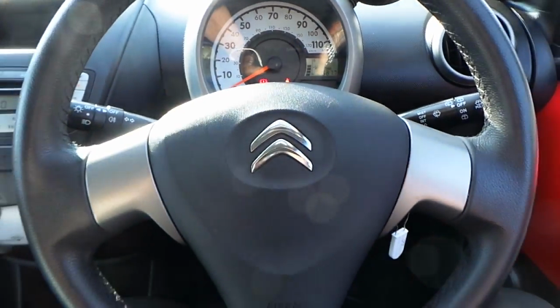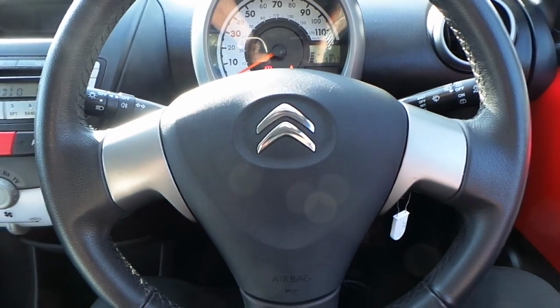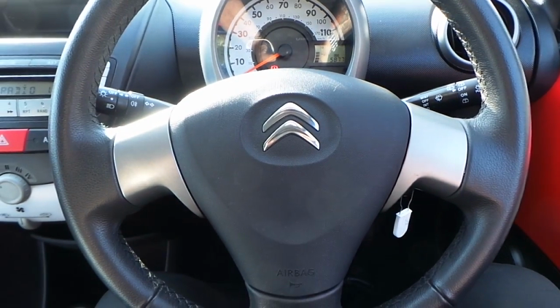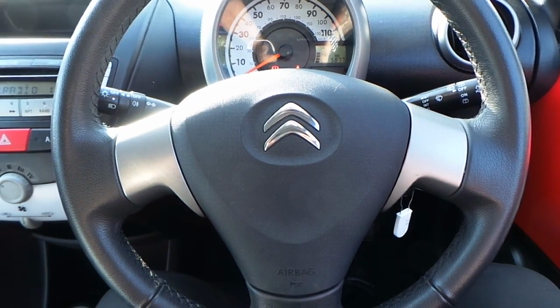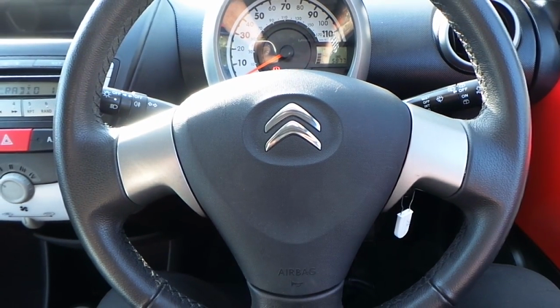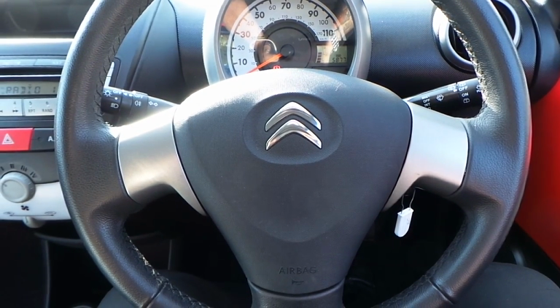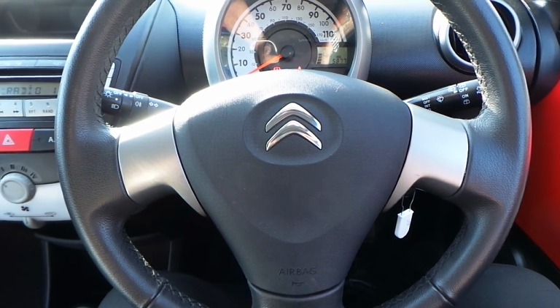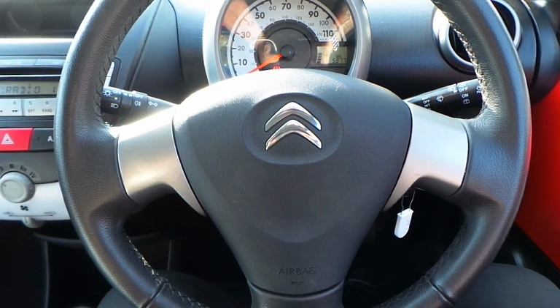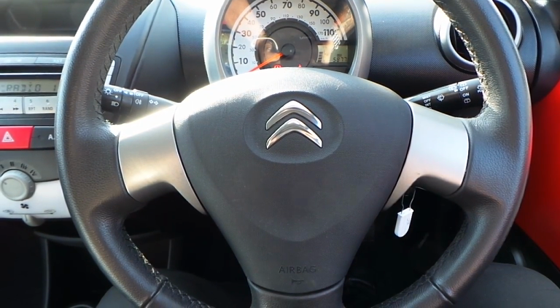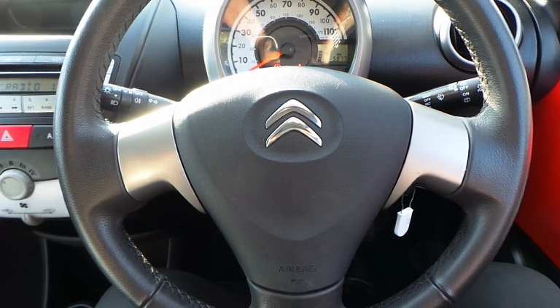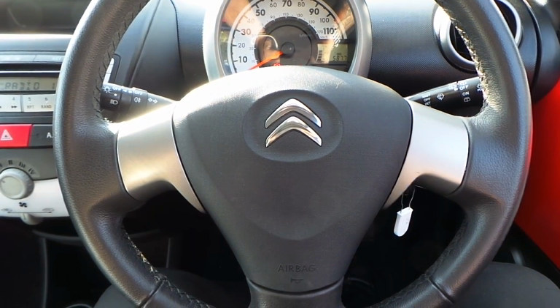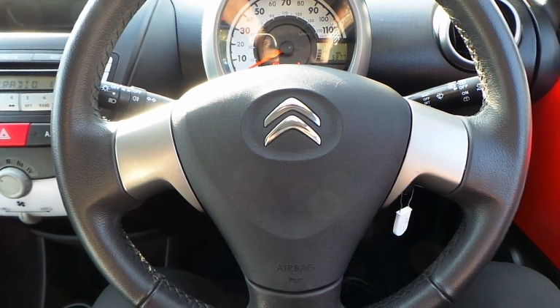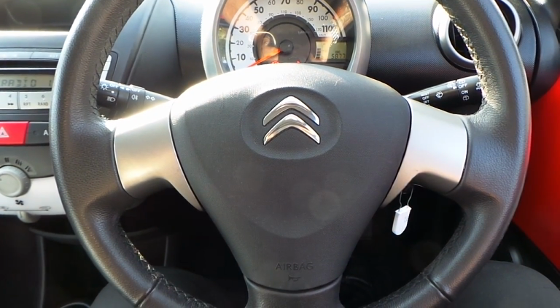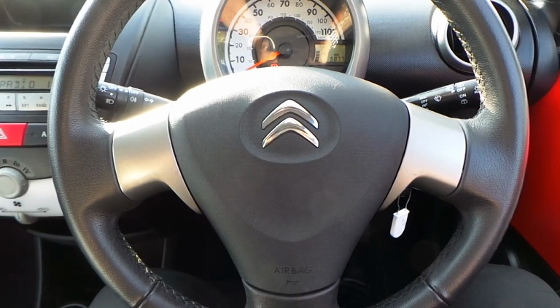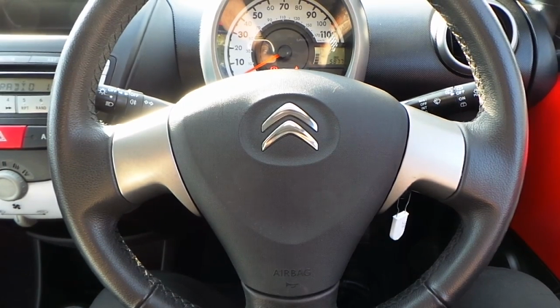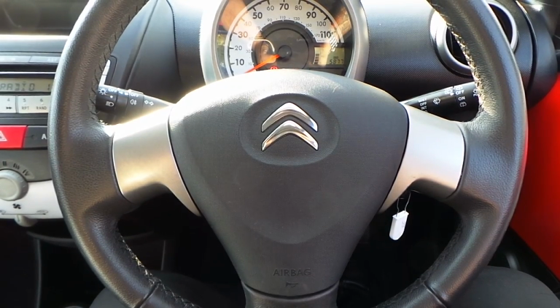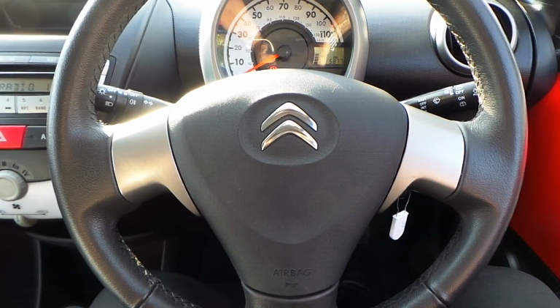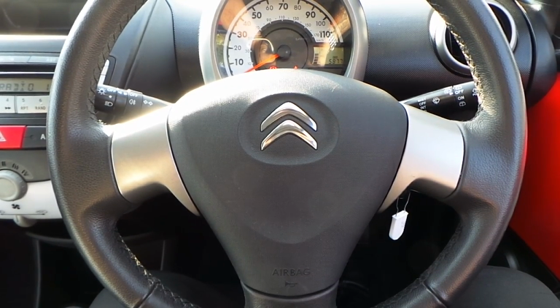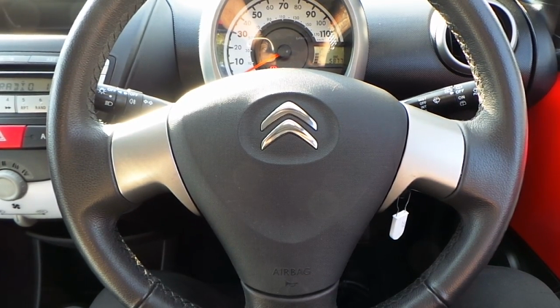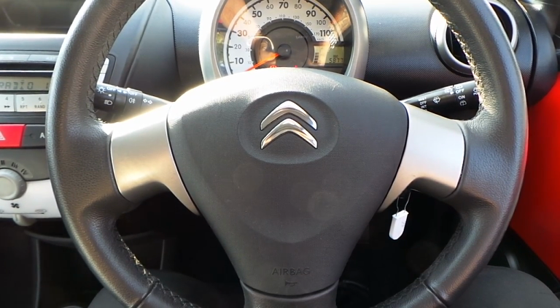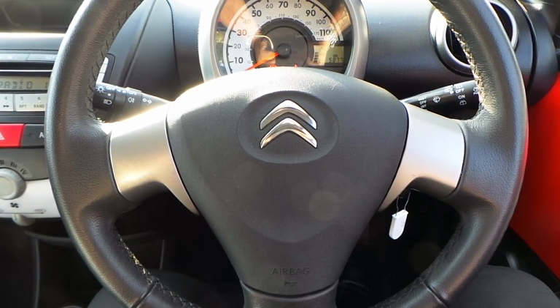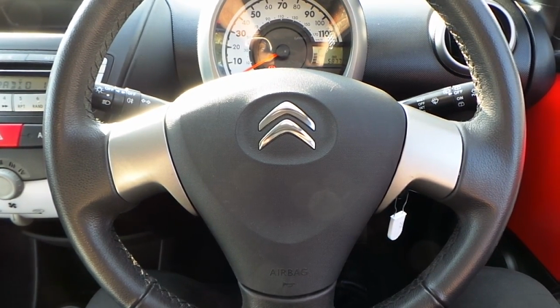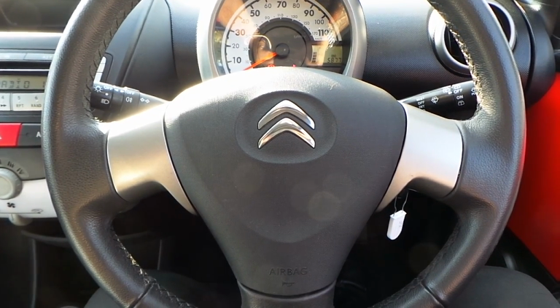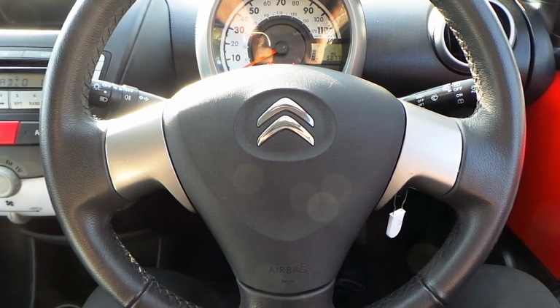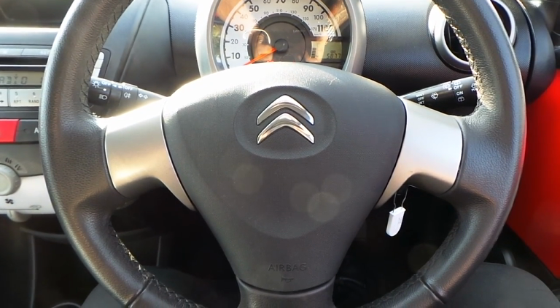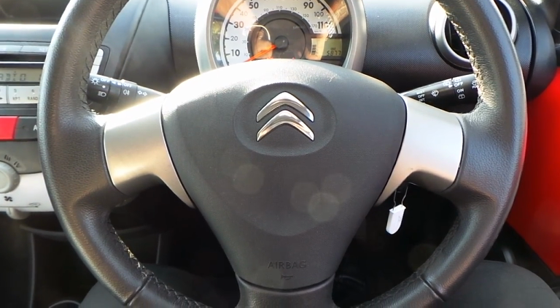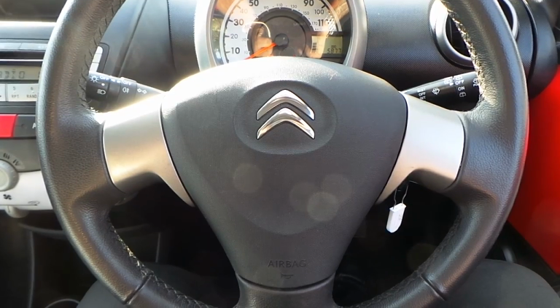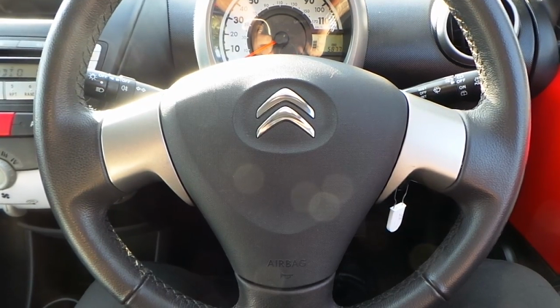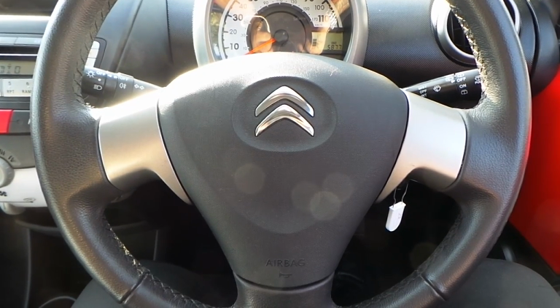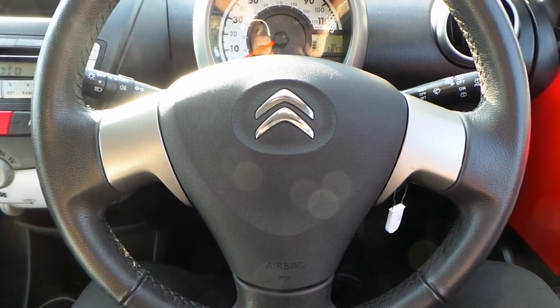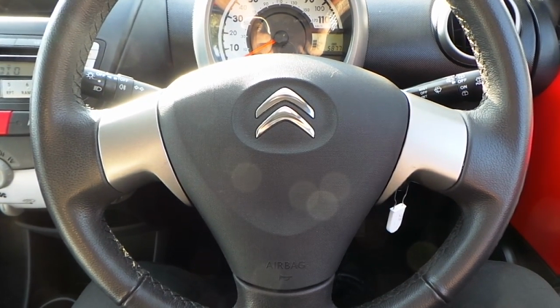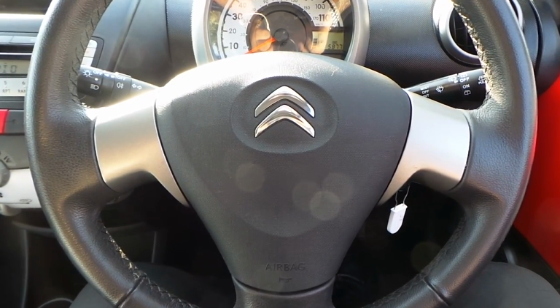If you would like any more information on this 63 plate C1, 1 litre edition, 5 door model finished in scarlet red, please contact us here at Pentagon Citroën in Oldham. Thank you very much for viewing.